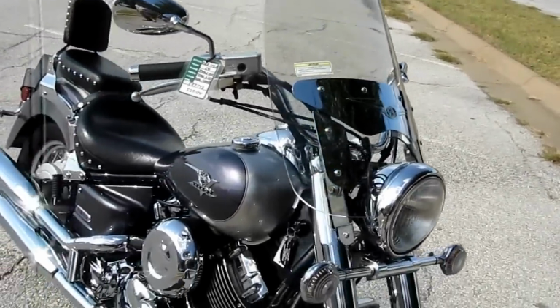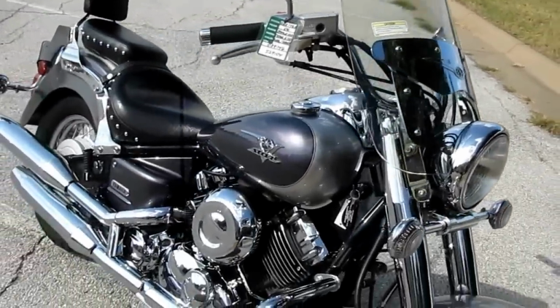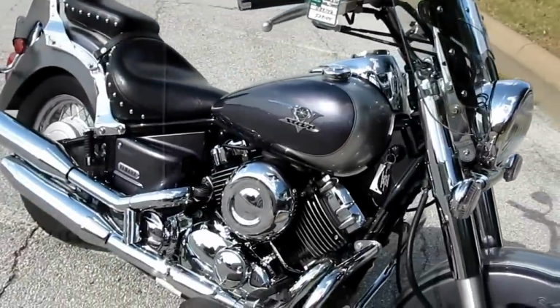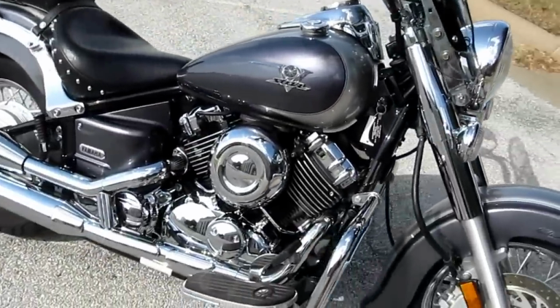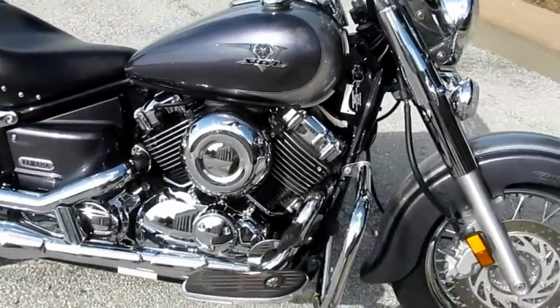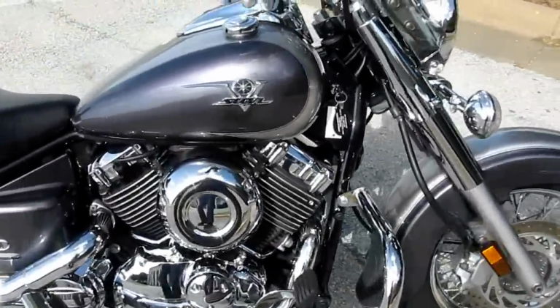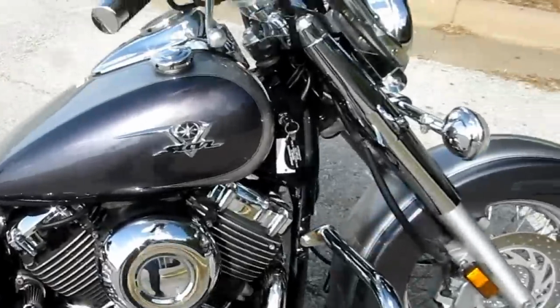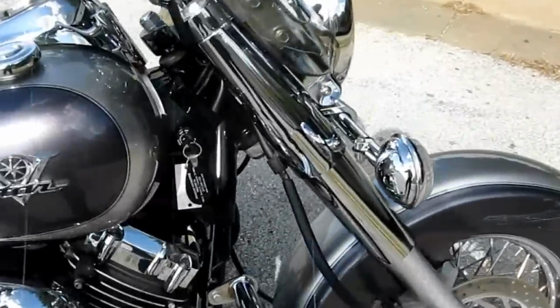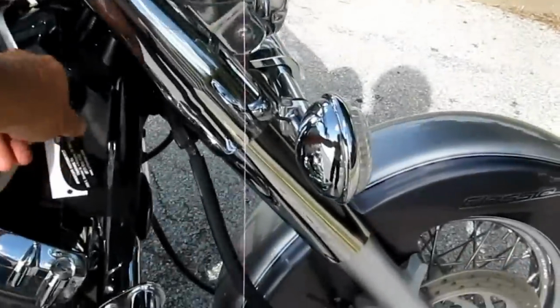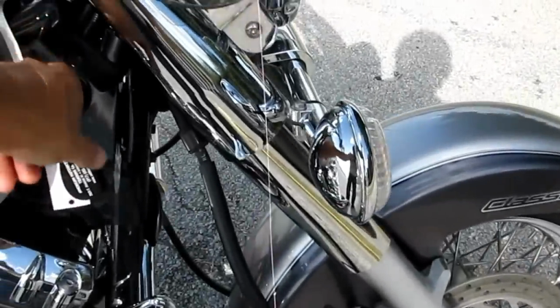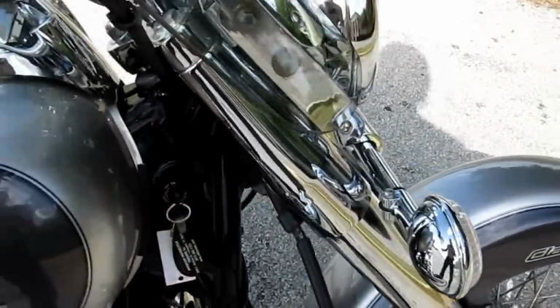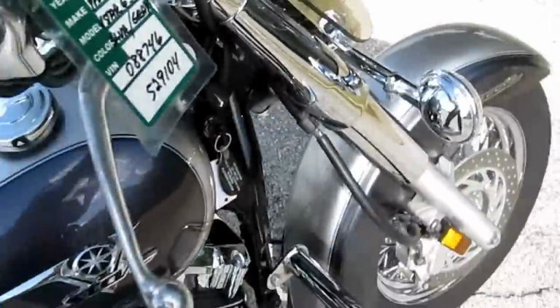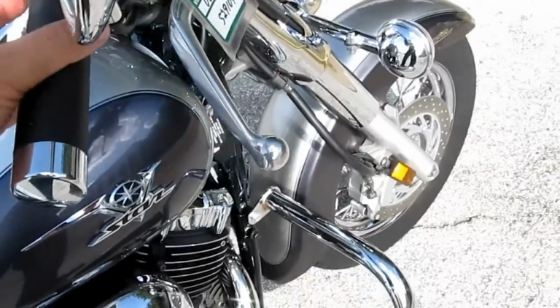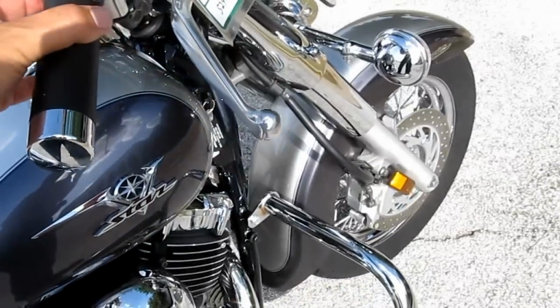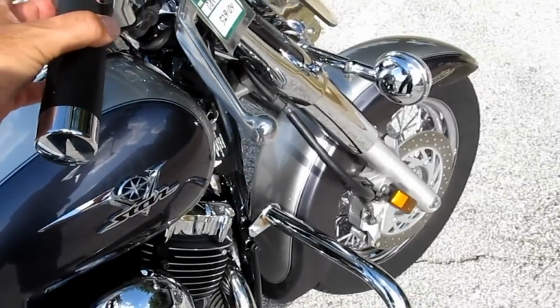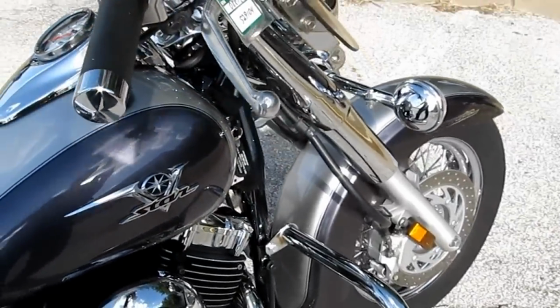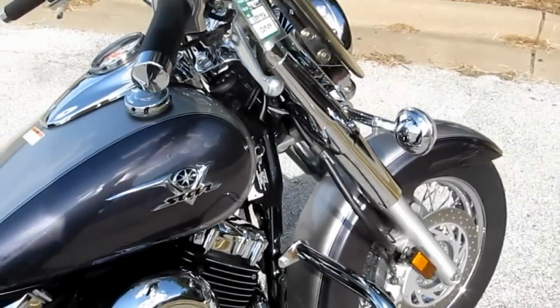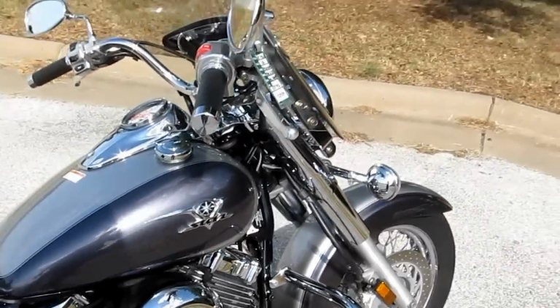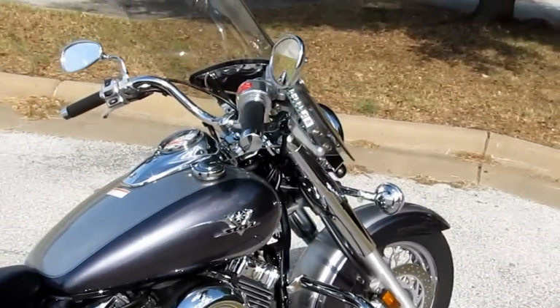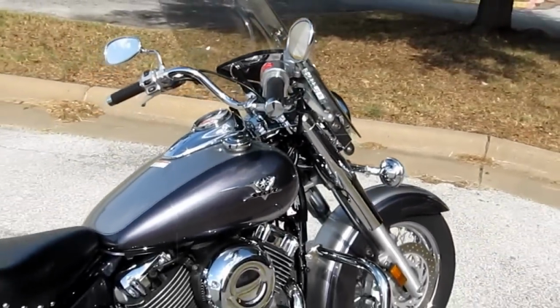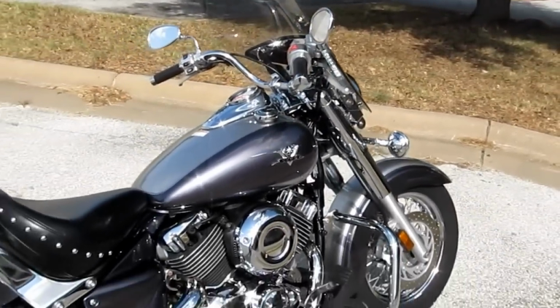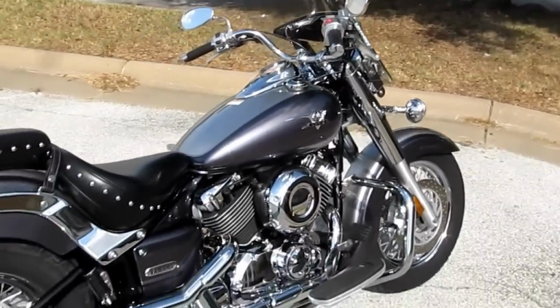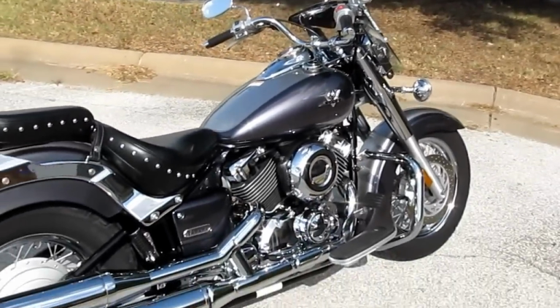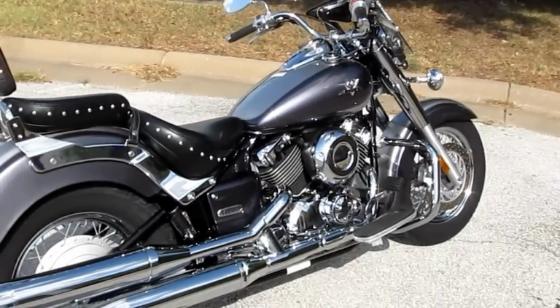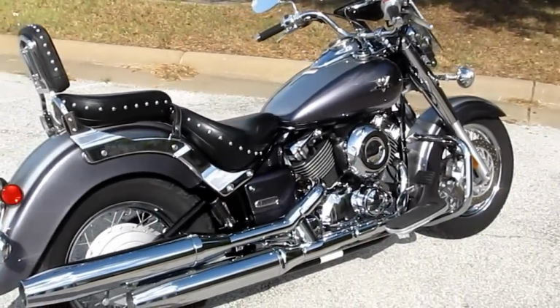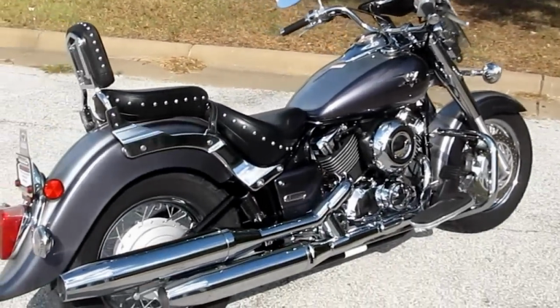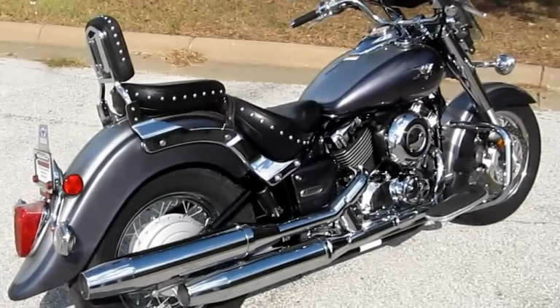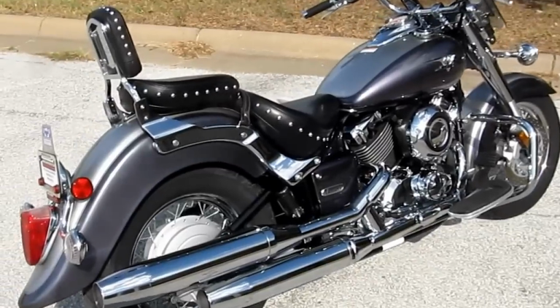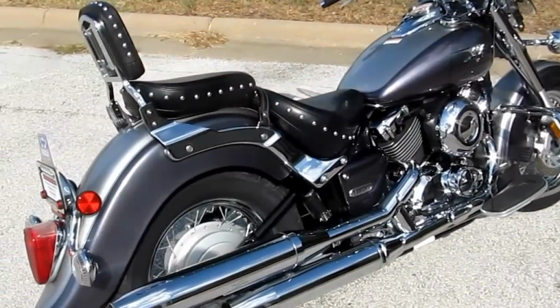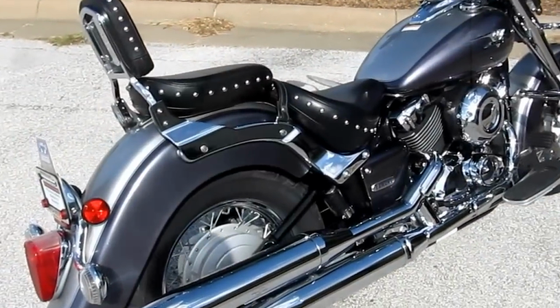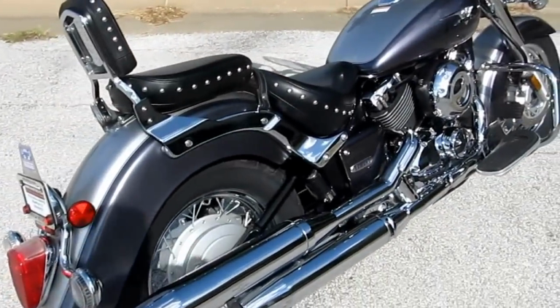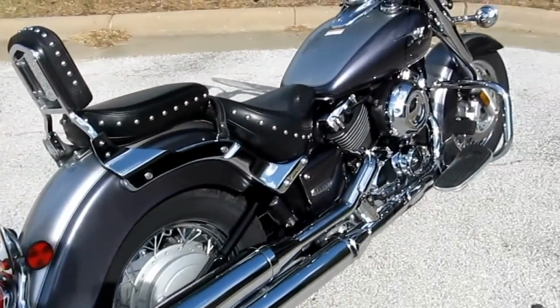But overall you've got a really good looking bike with 2,000 miles. It'd be a great commuter bike to ride back and forth to work. It starts easy, it's quiet, powerful, and it's brought to you by American Motorcycle Trading Company.